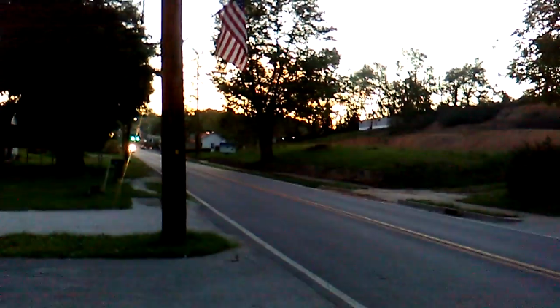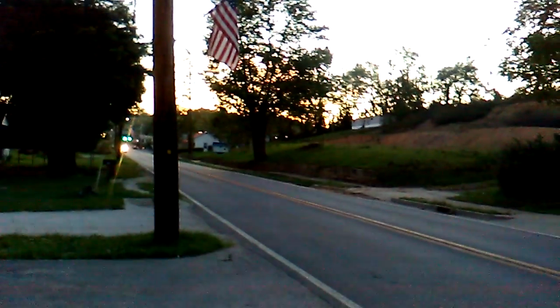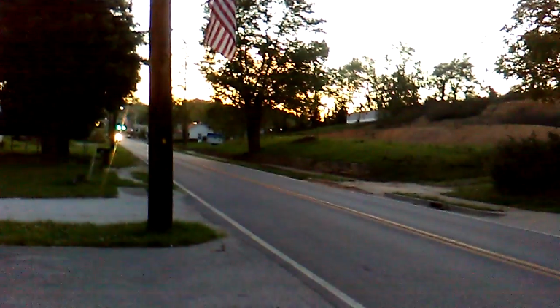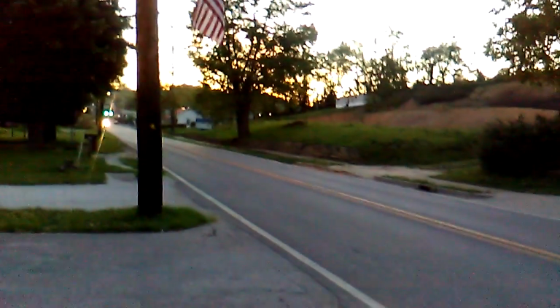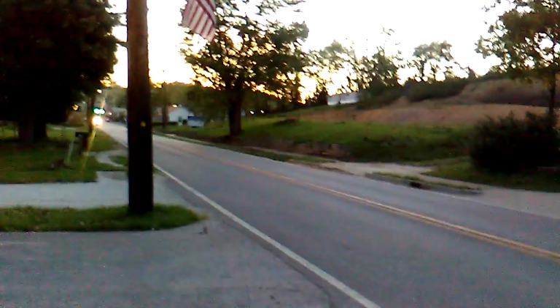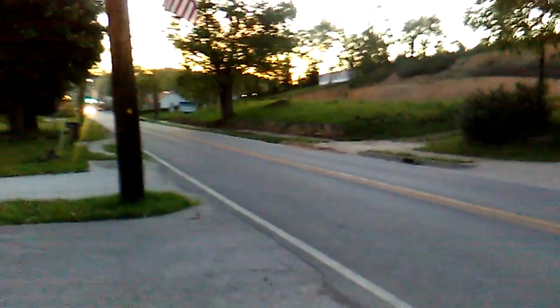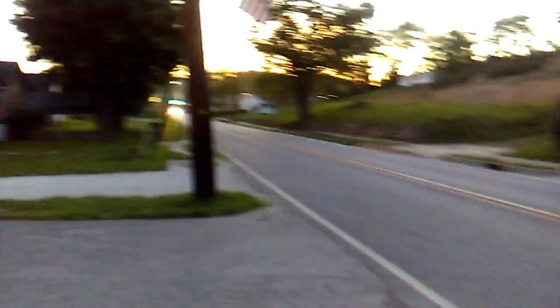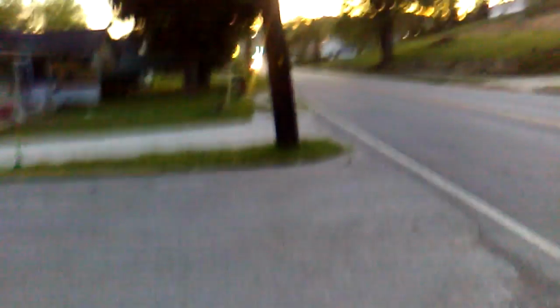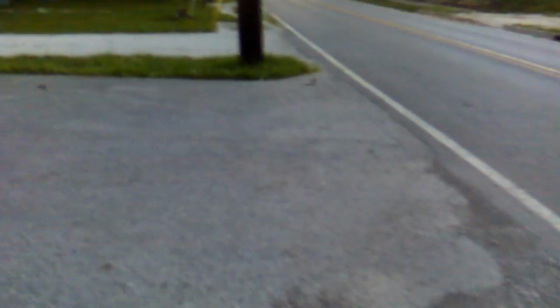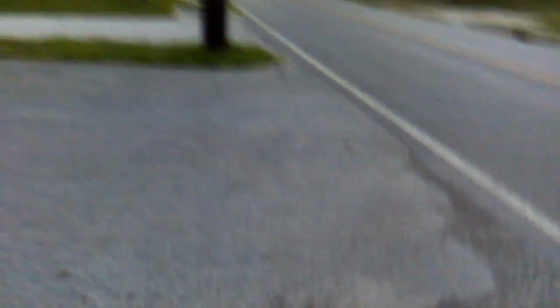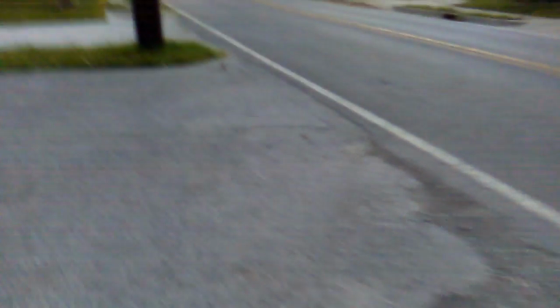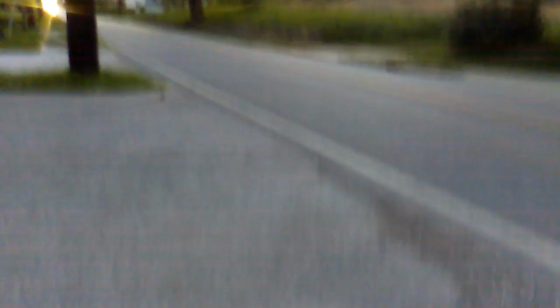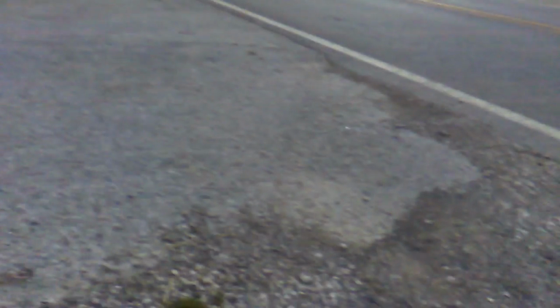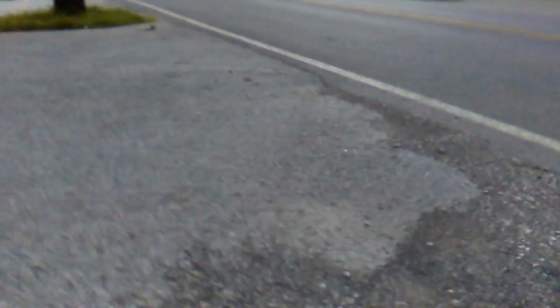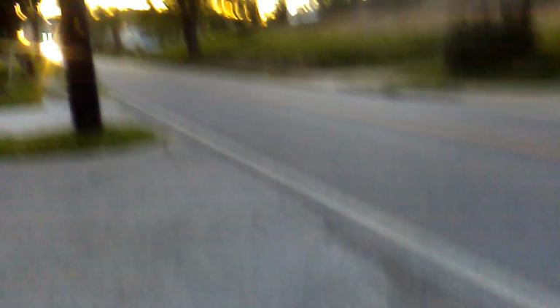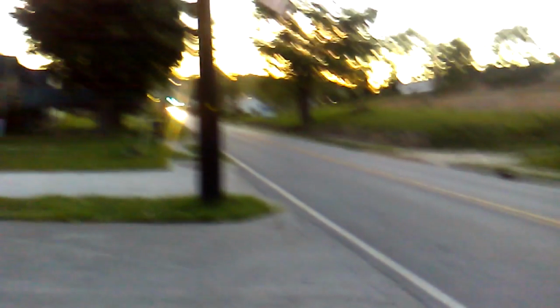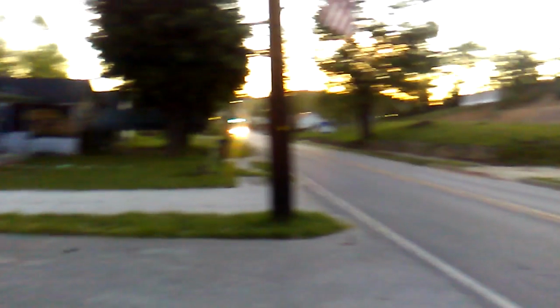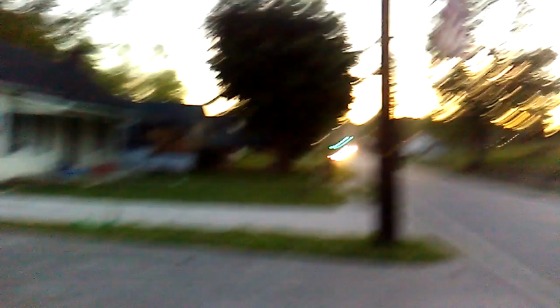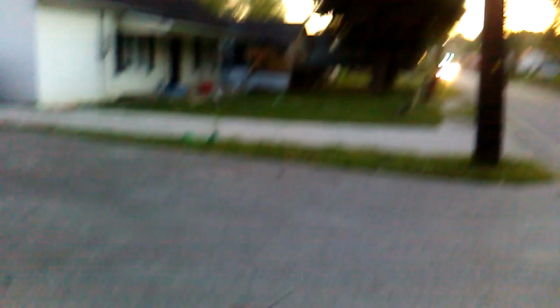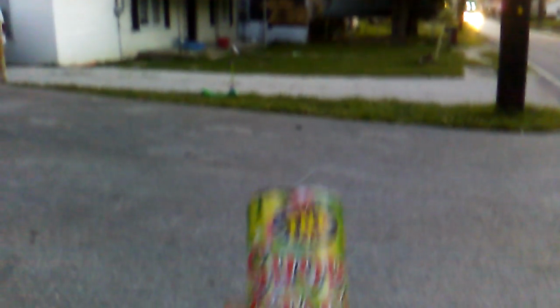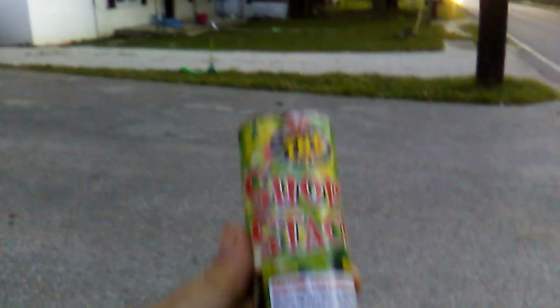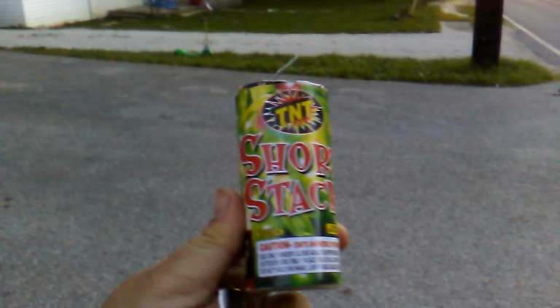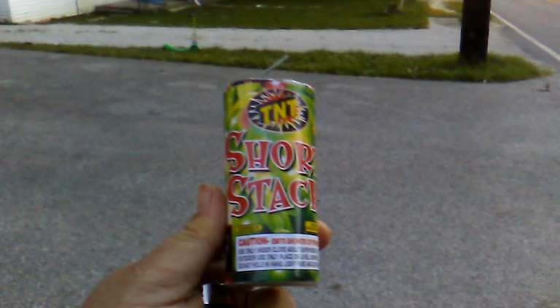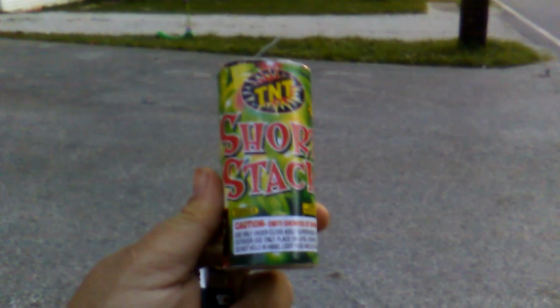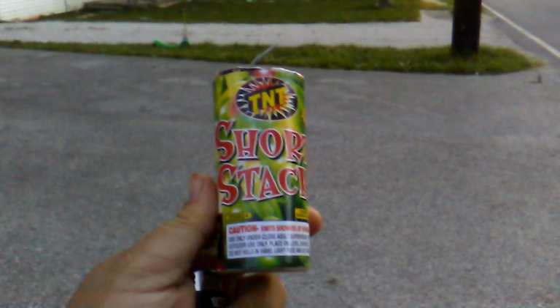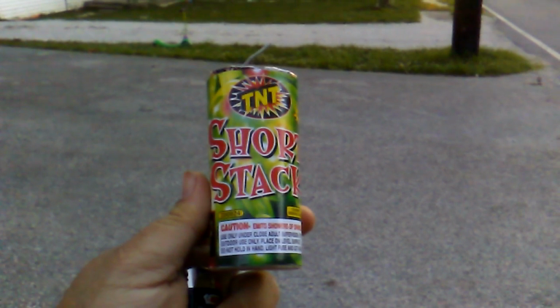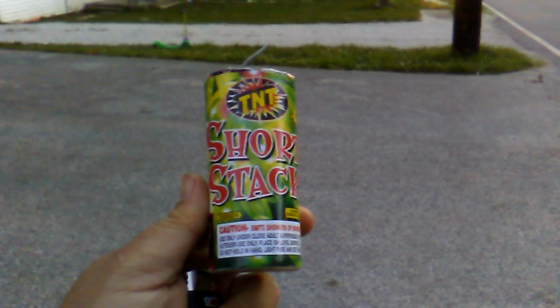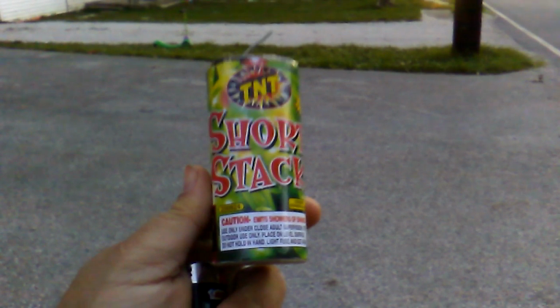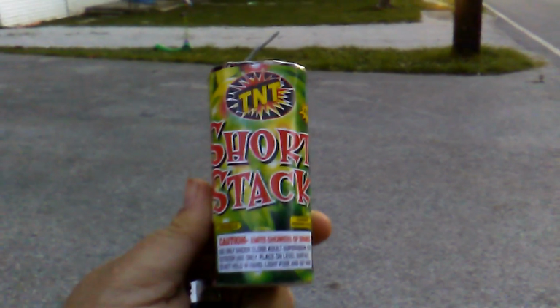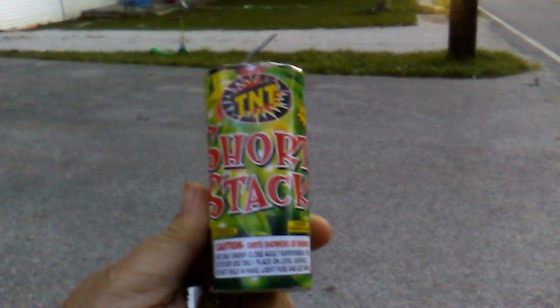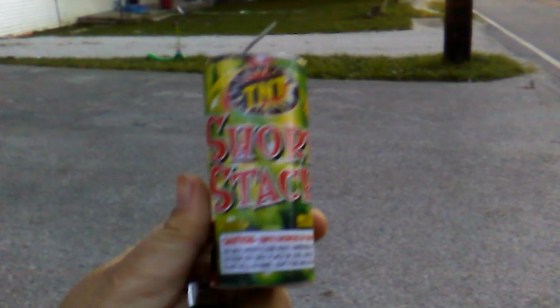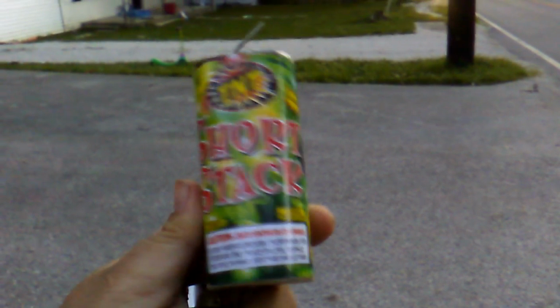Hey guys, Jason Miller here. We're going to do a firework review. If I don't drop it, it might not work. This was purchased at the Dollar General. It's a TNT short stack.